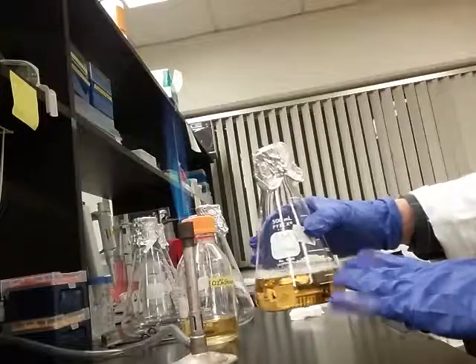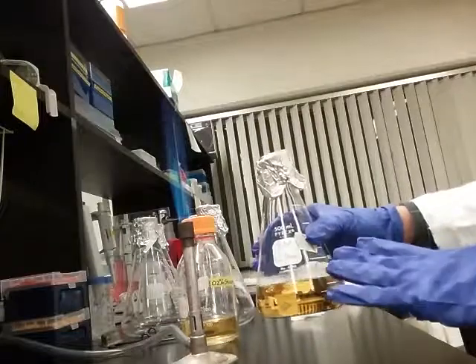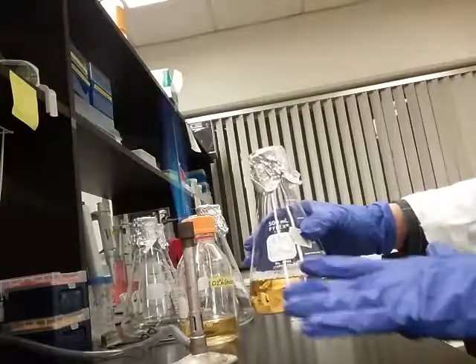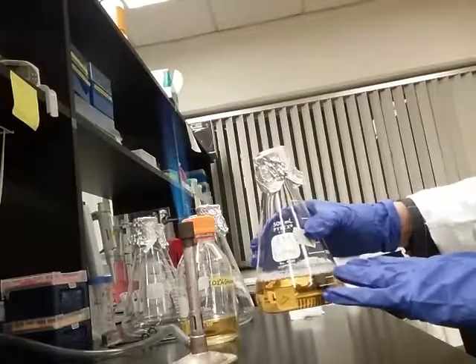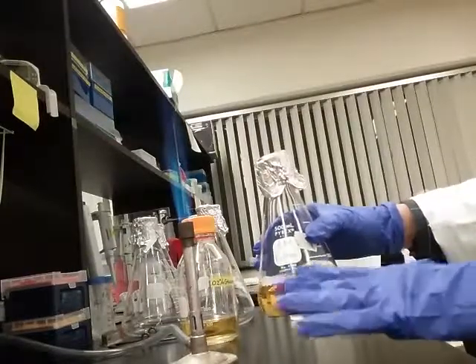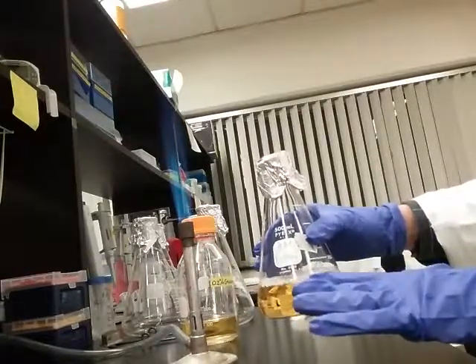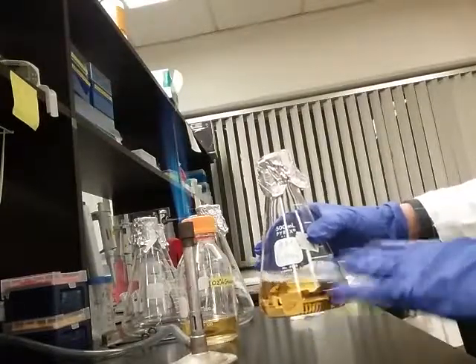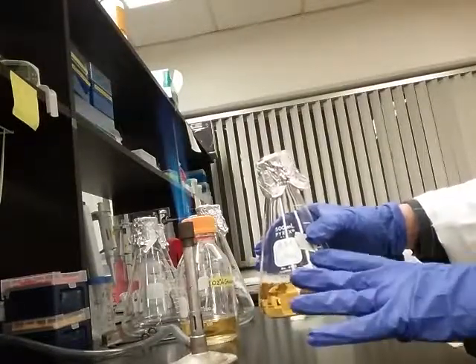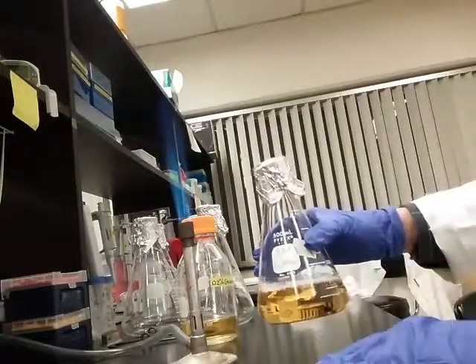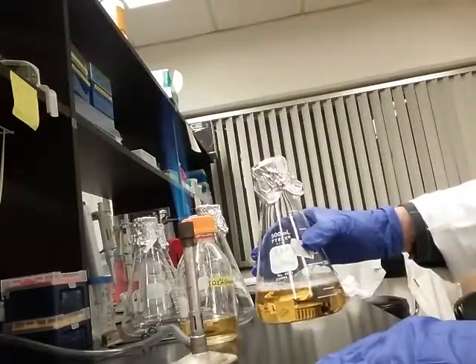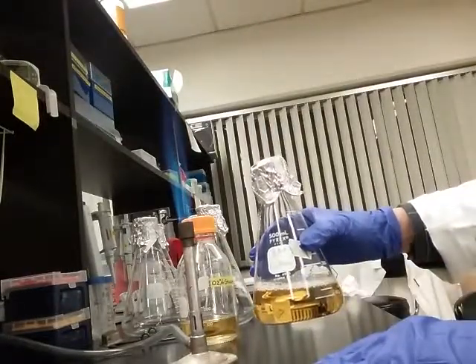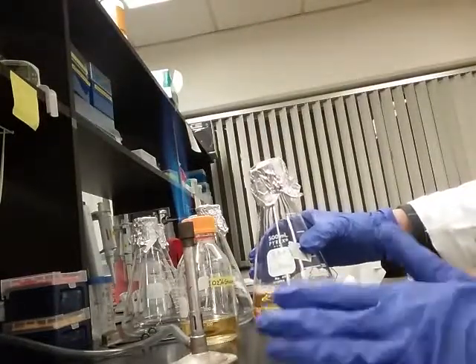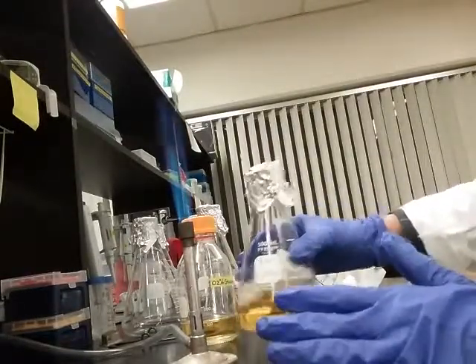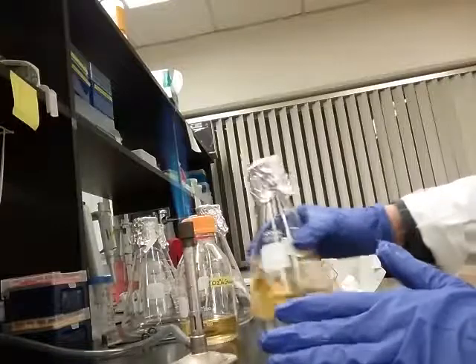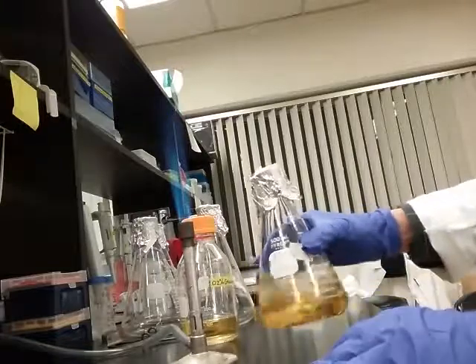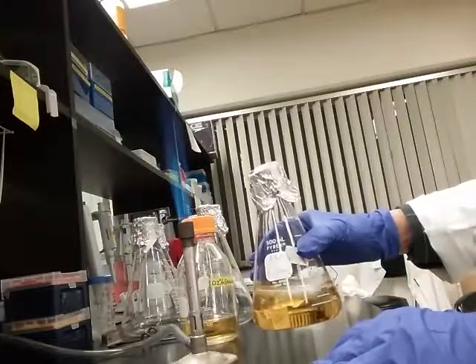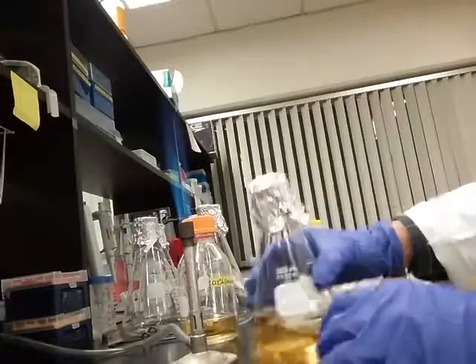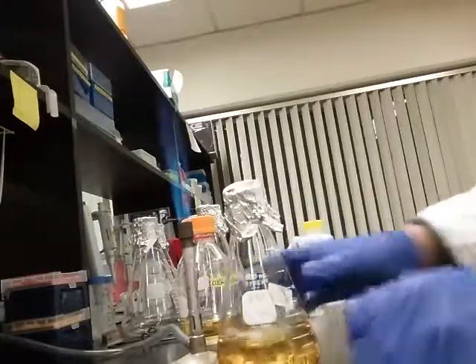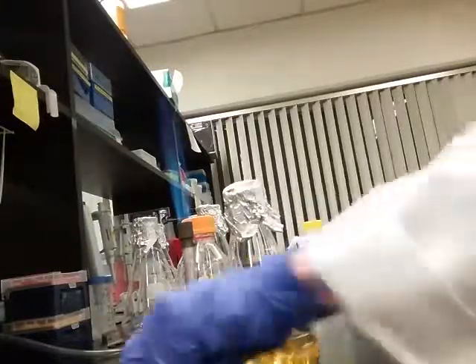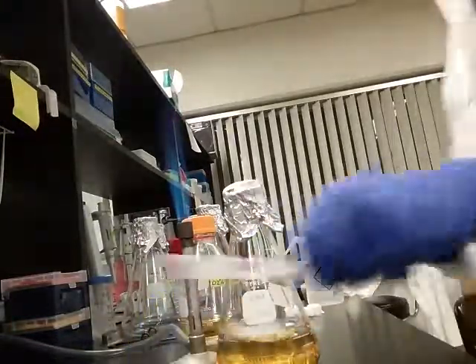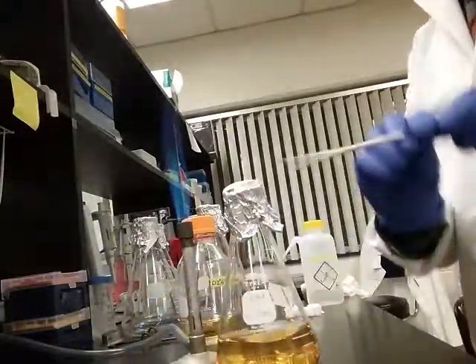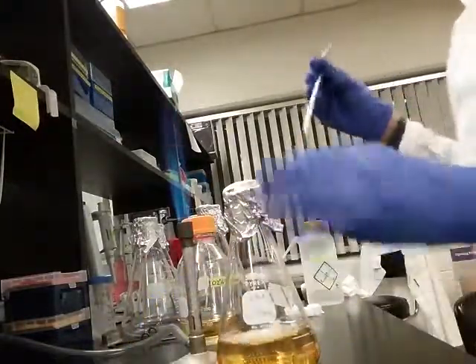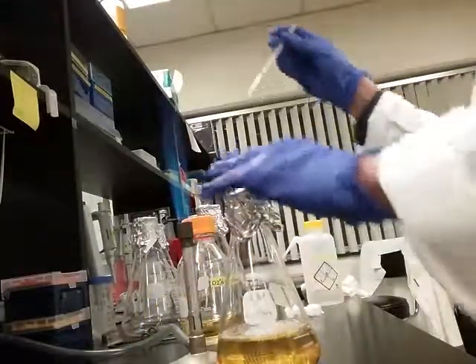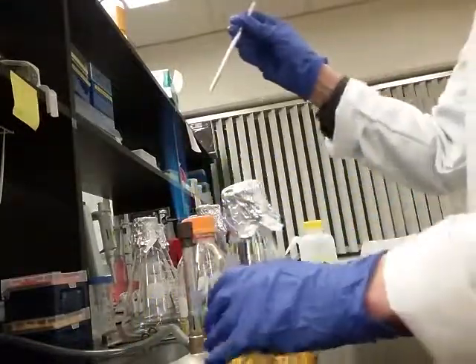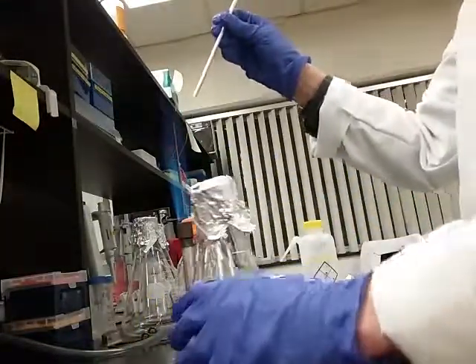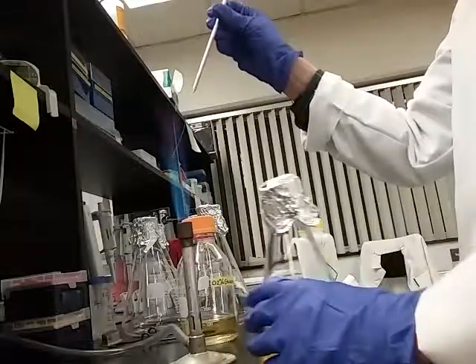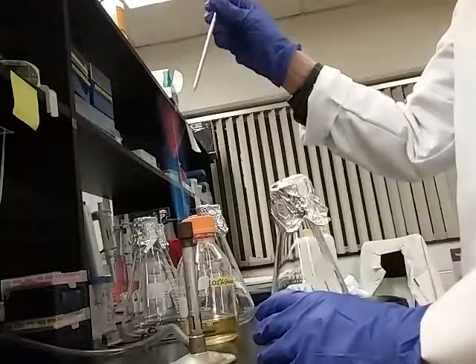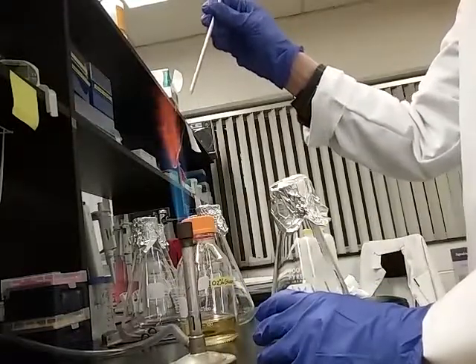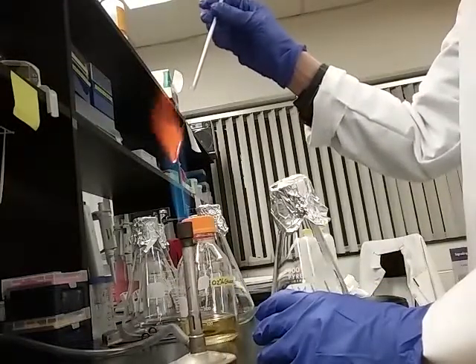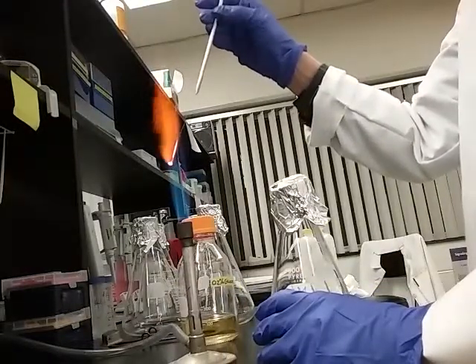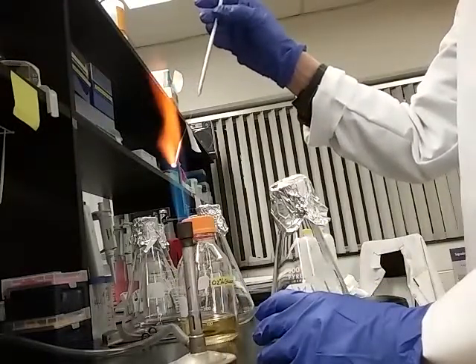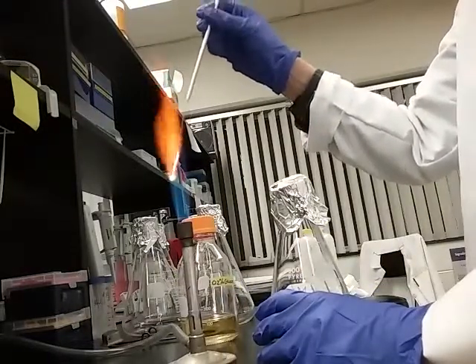This 200ml starter culture, once inoculated from the plate tonight and growing thick with bacteria, will be good to inoculate about two liters — a 10 times volume — of culture tomorrow morning for the day culture. So what we're going to do right now is get some bacteria into the starter culture.